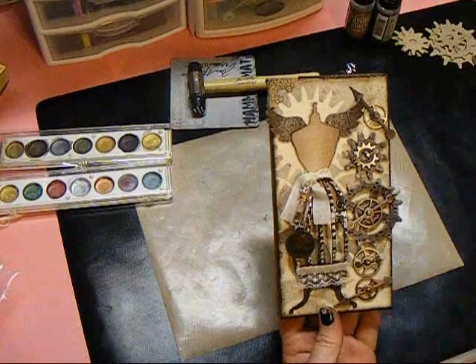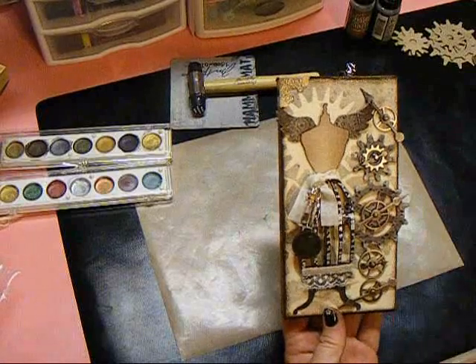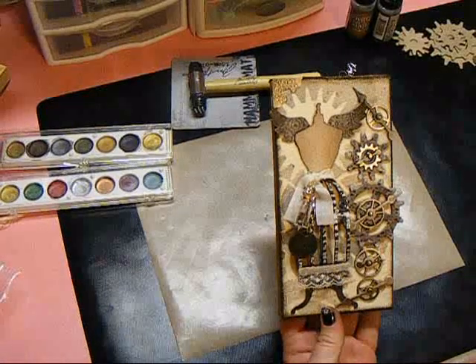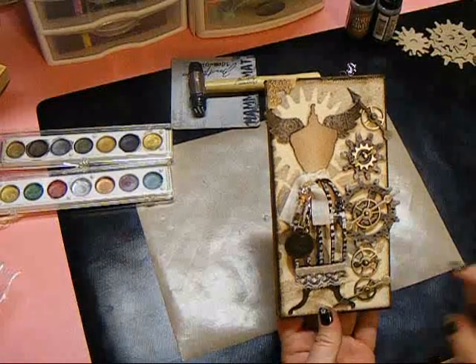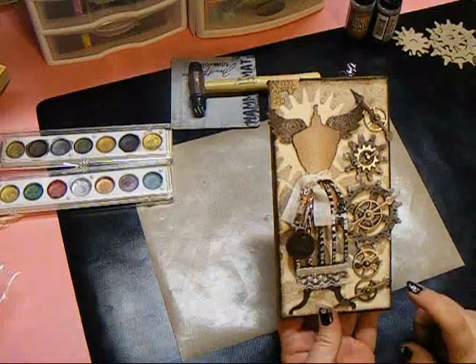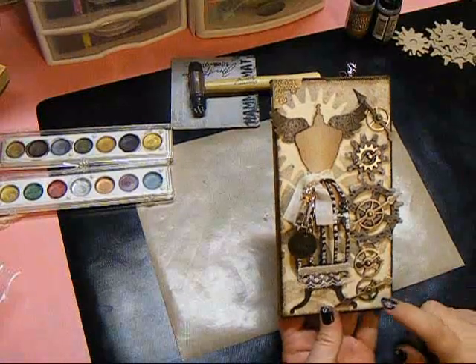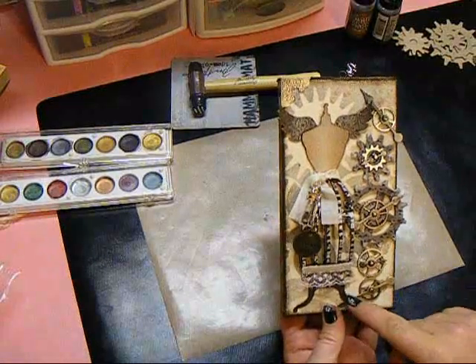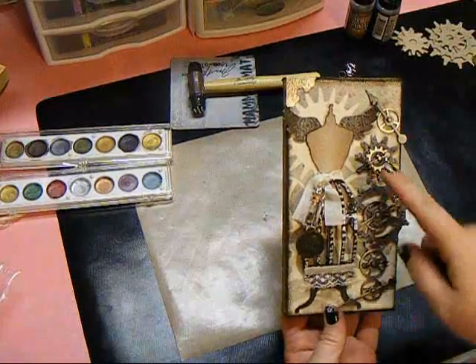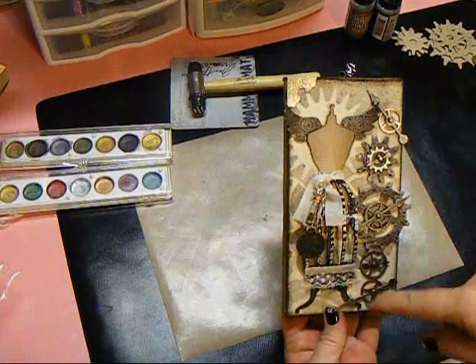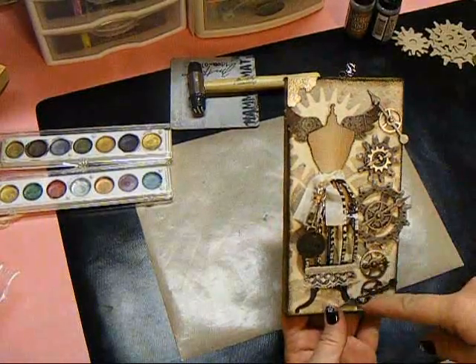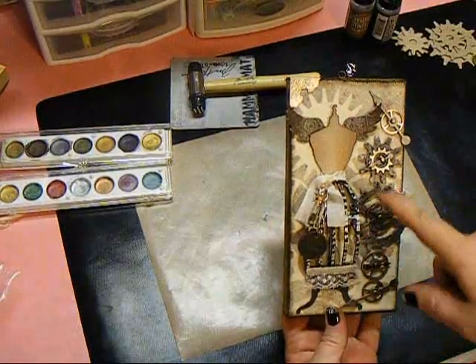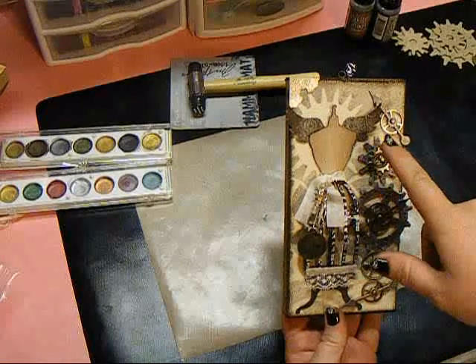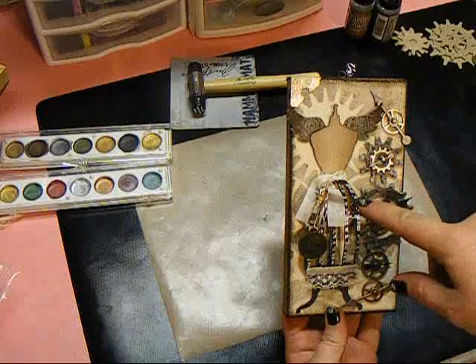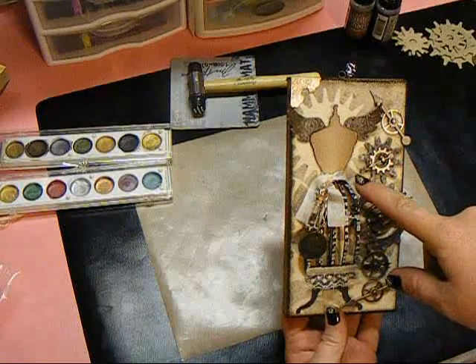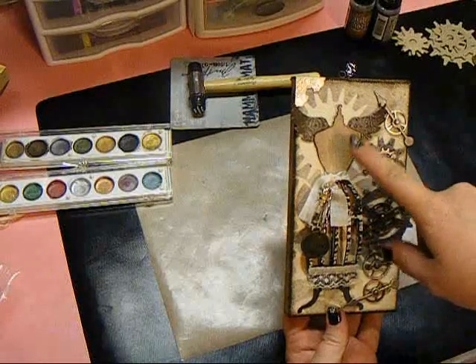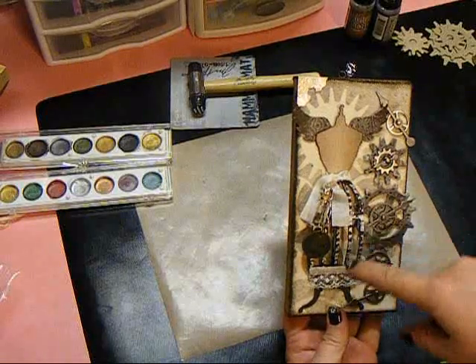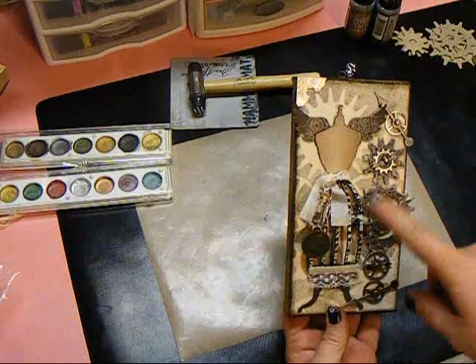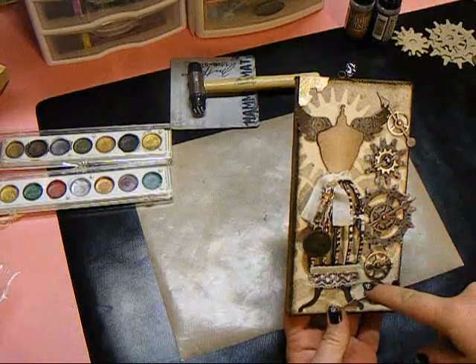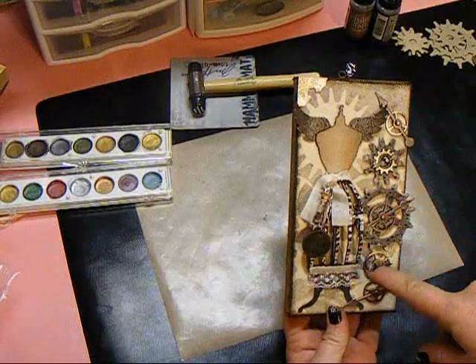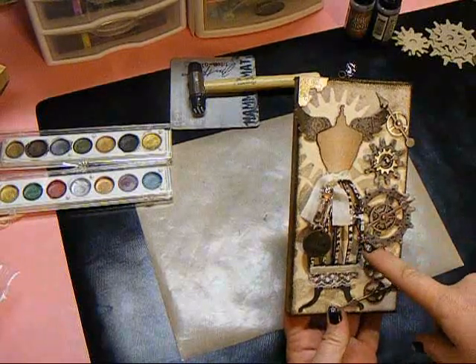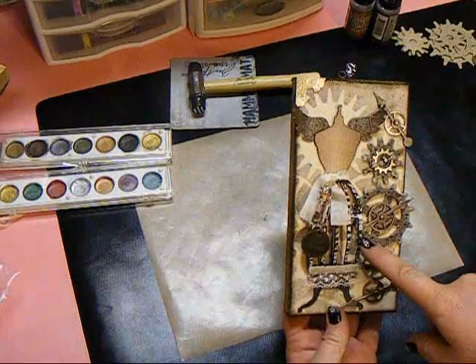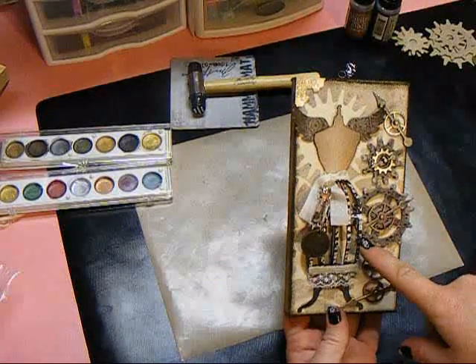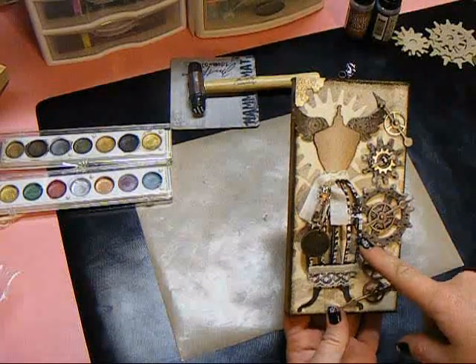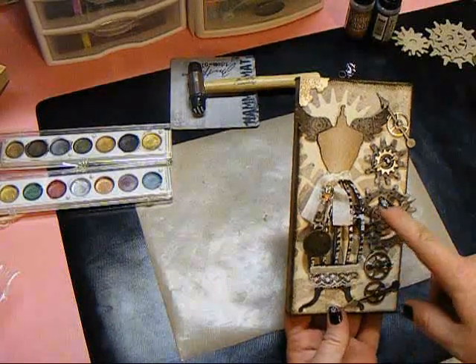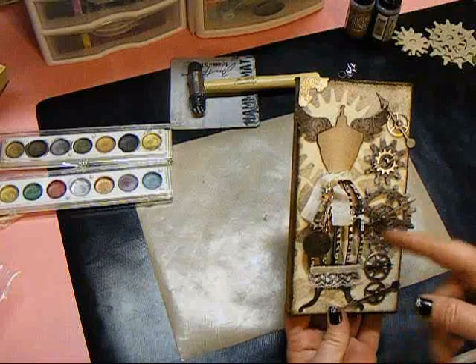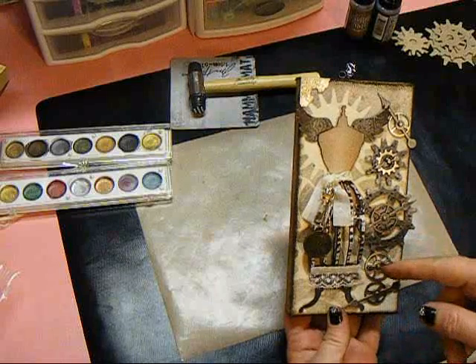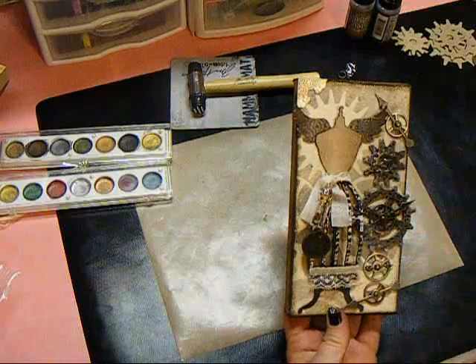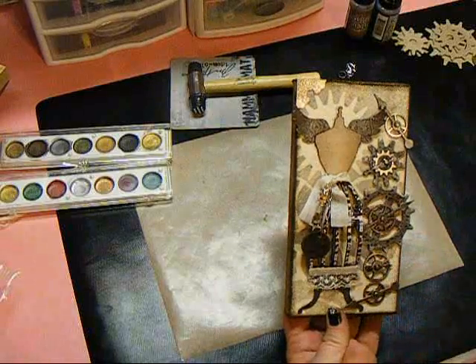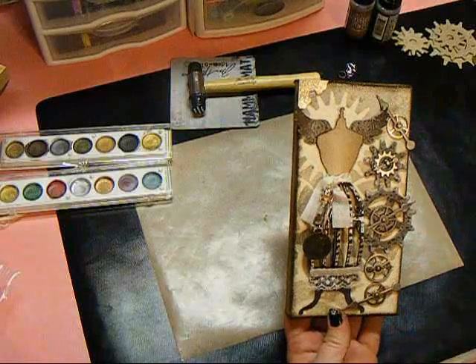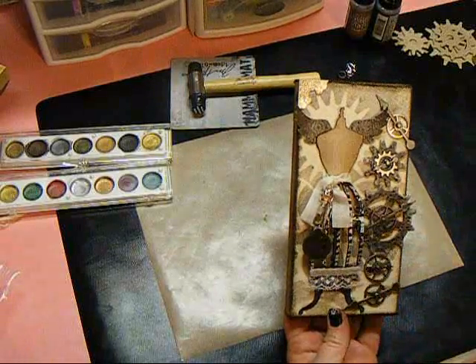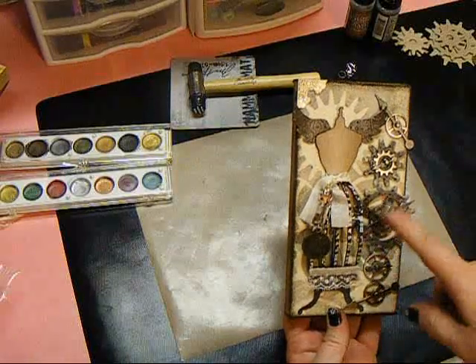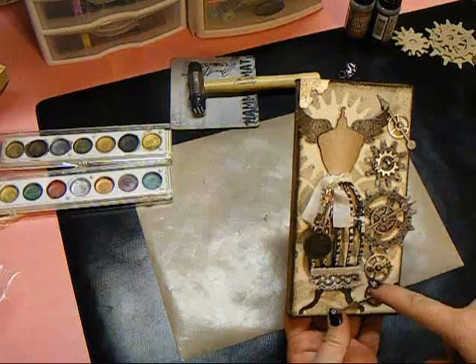I want to talk to you about what we did. We made the dress form on the Cricut and we used the sticky back canvas in the chipboard. We cut out the birdcage and we embossed it and used distress stain to ink it up.